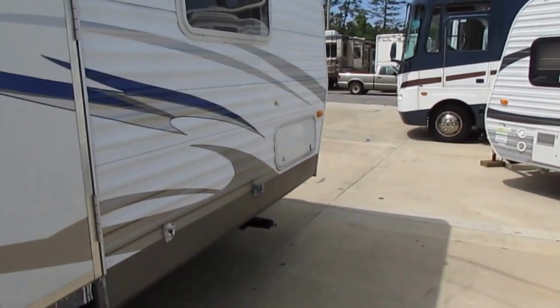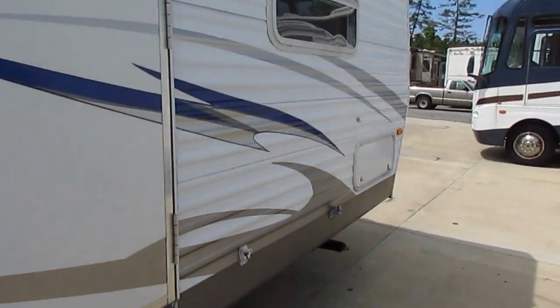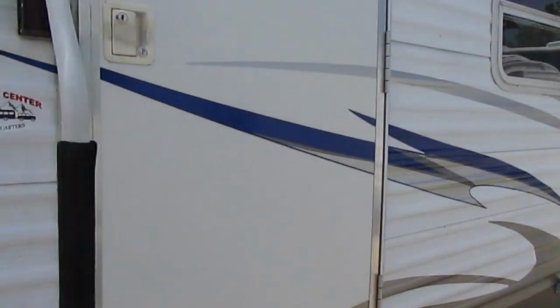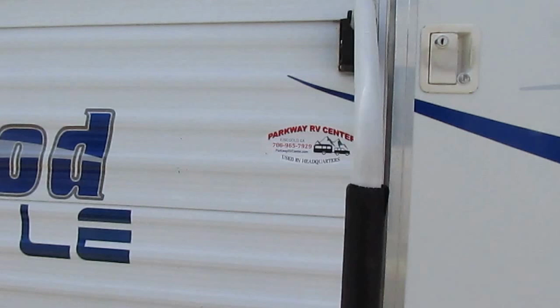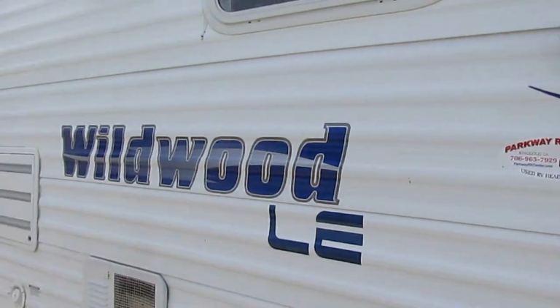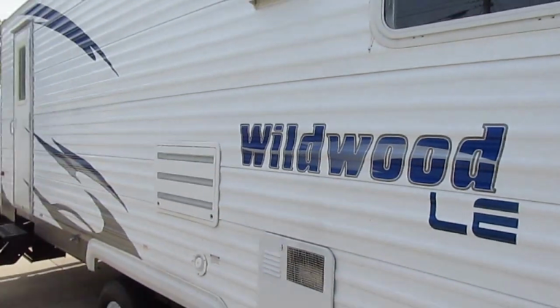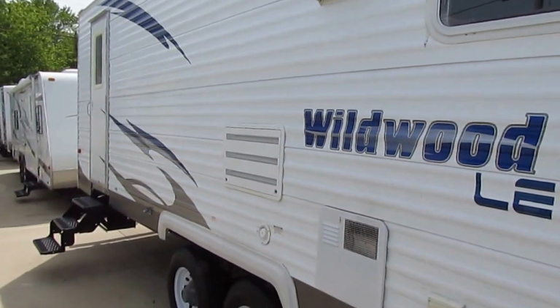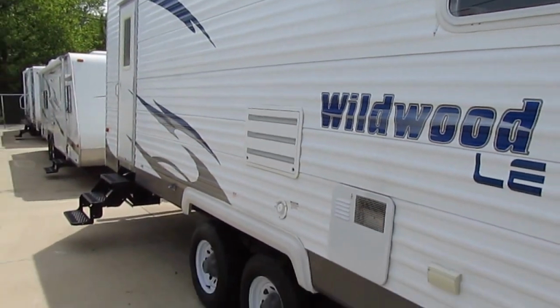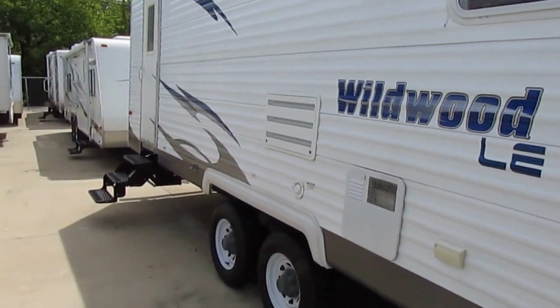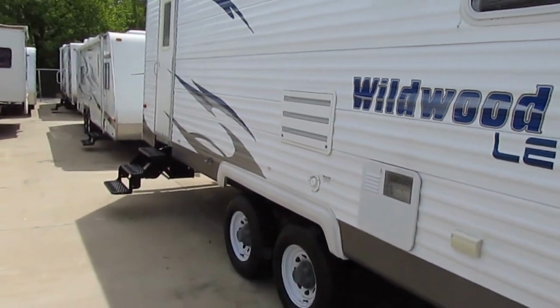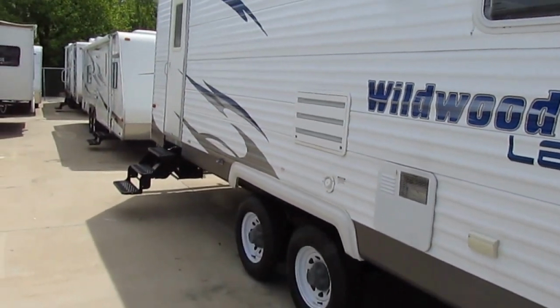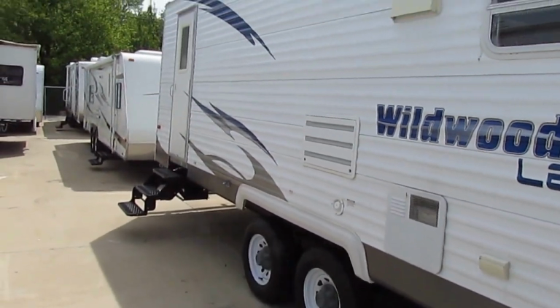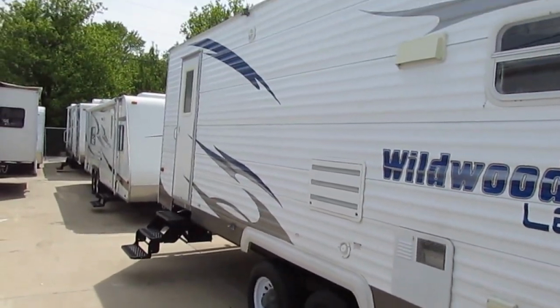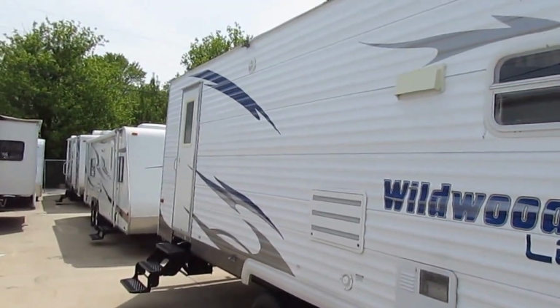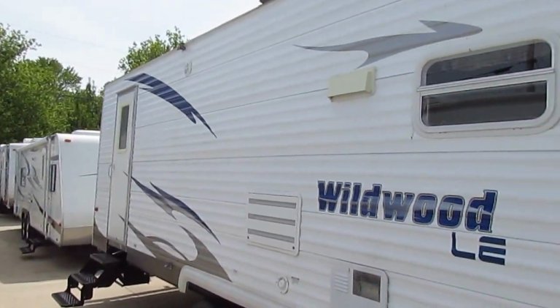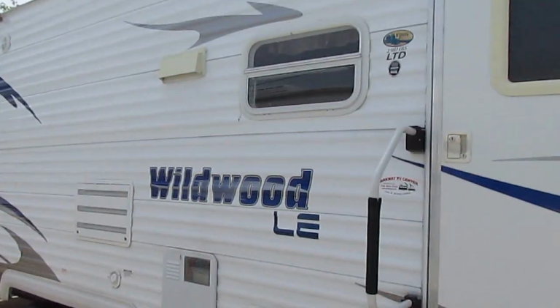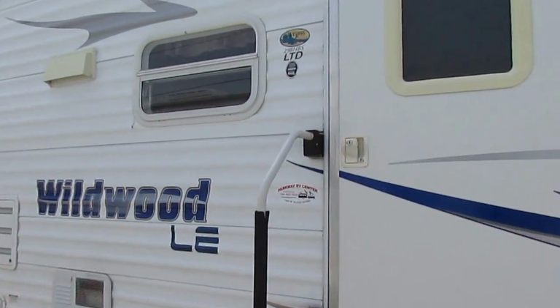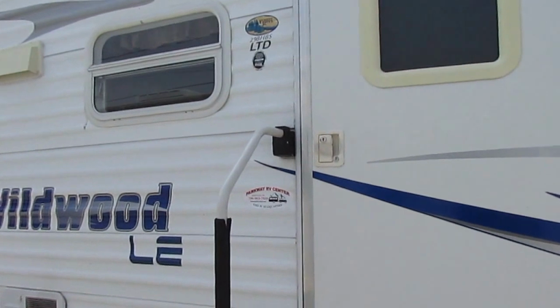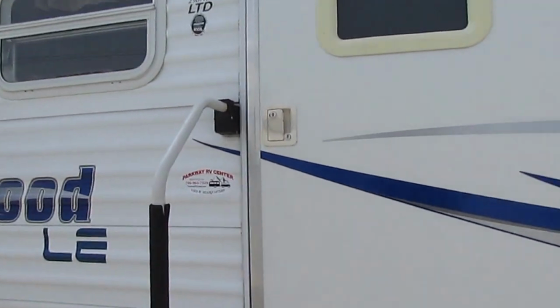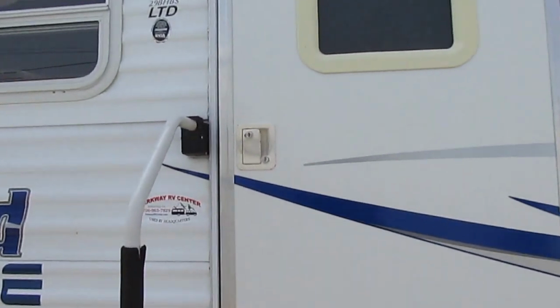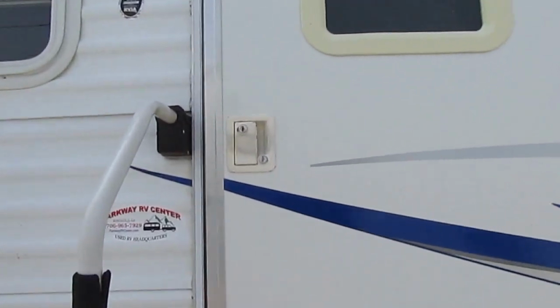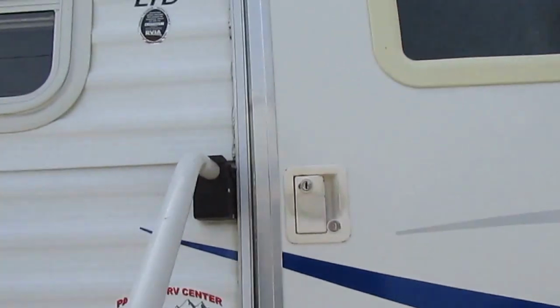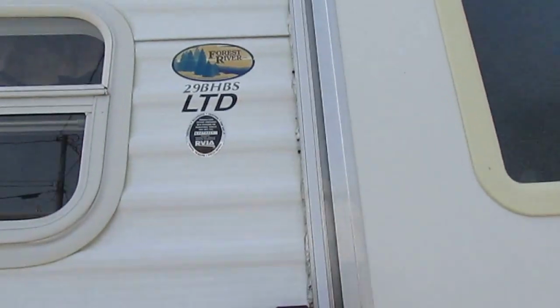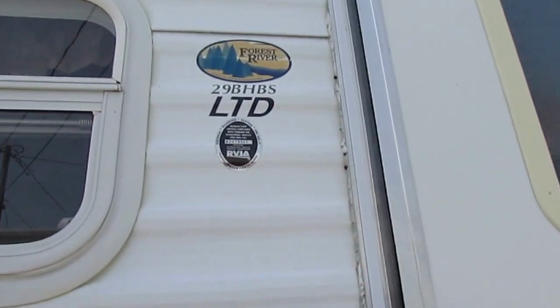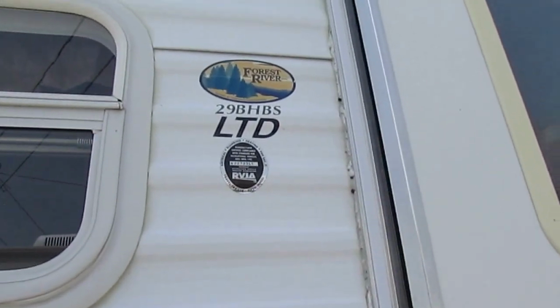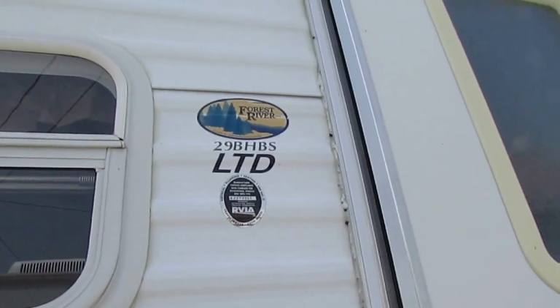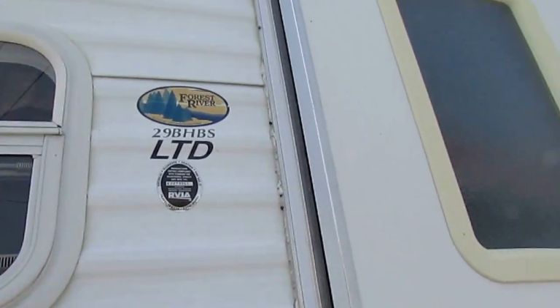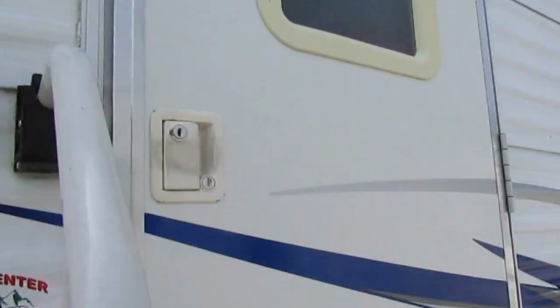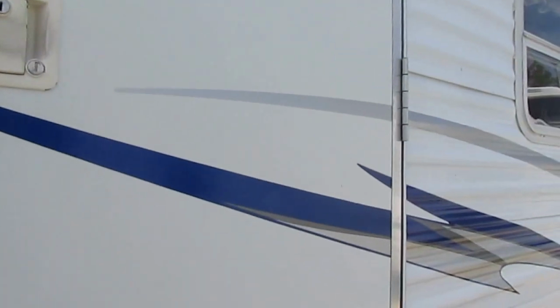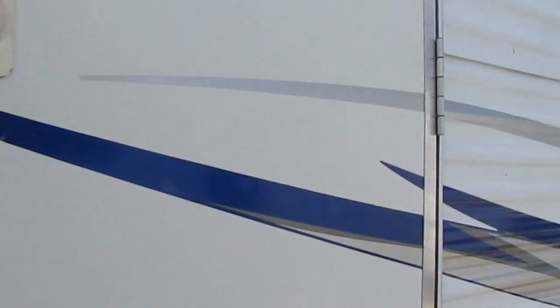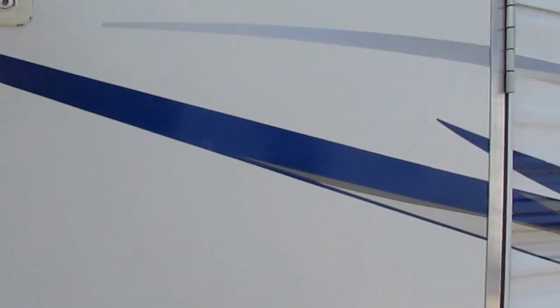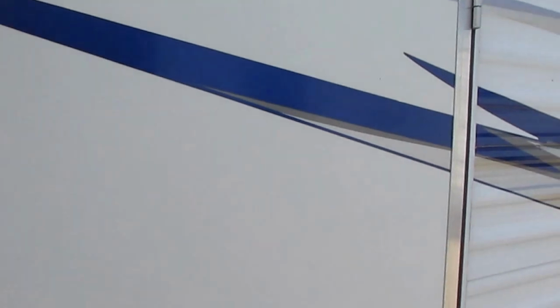It's got stabilizer jacks, a DSI water heater, and the tires look good. Just a nice clean RV, folks — I really think you're going to like it. Let's take a look inside this 29BHBS.